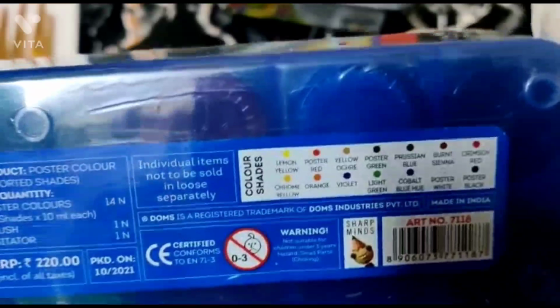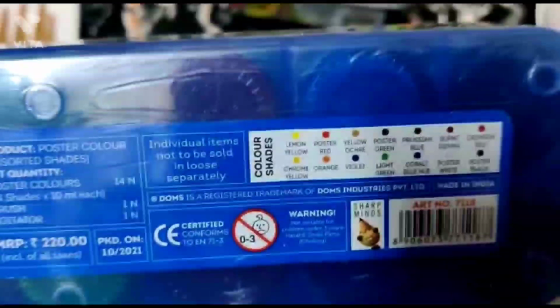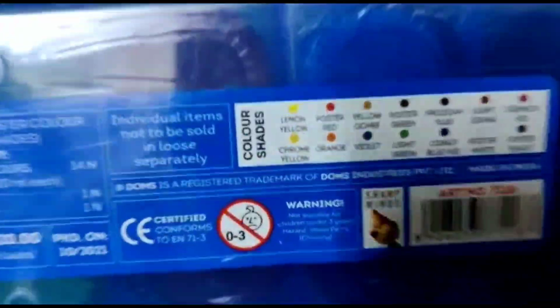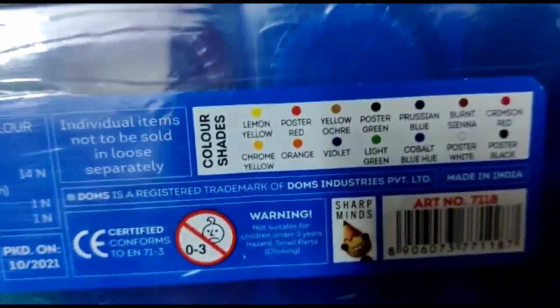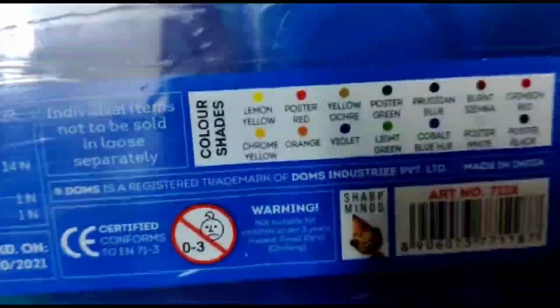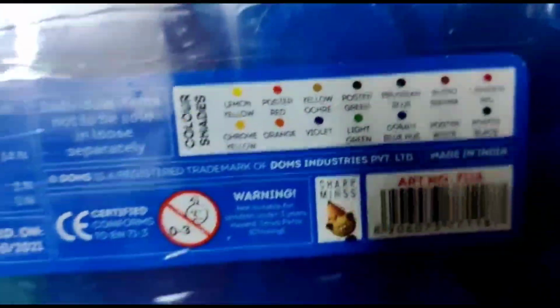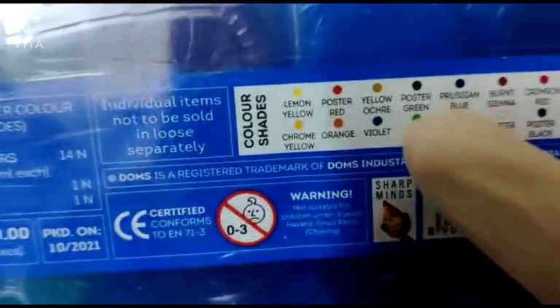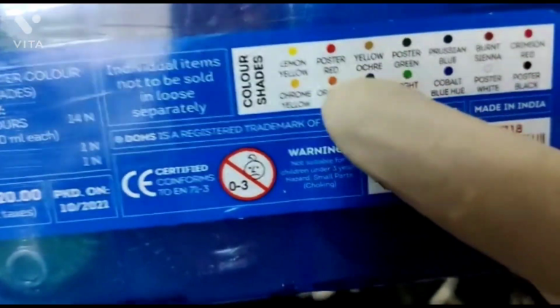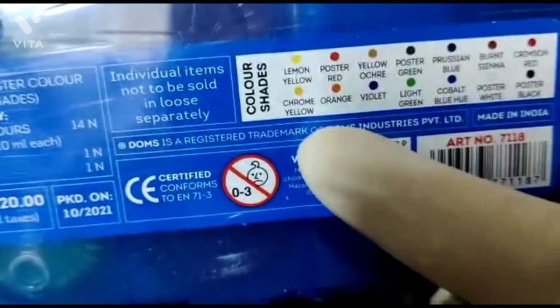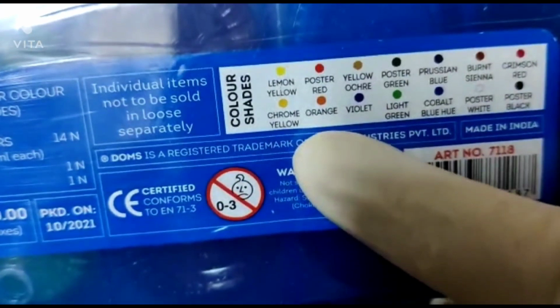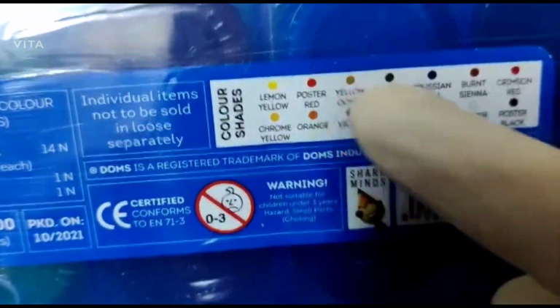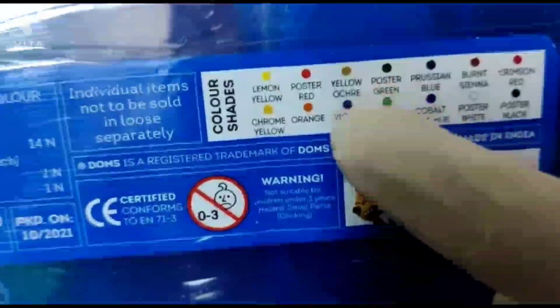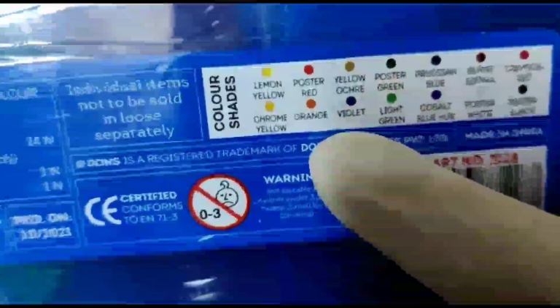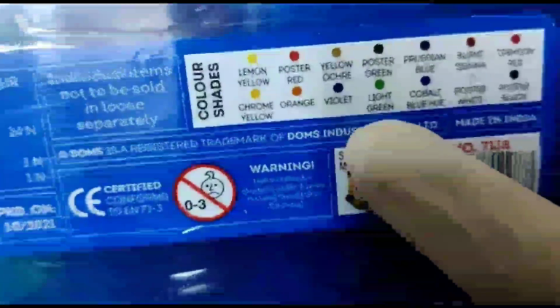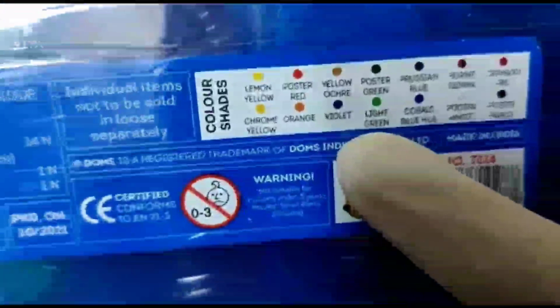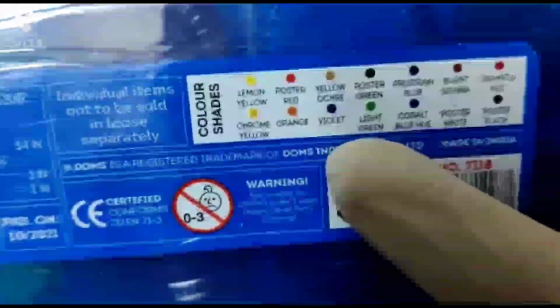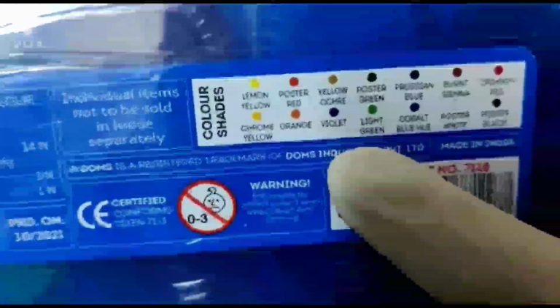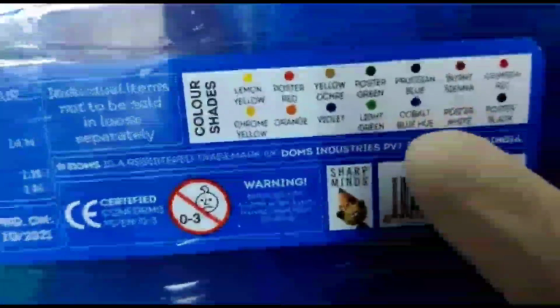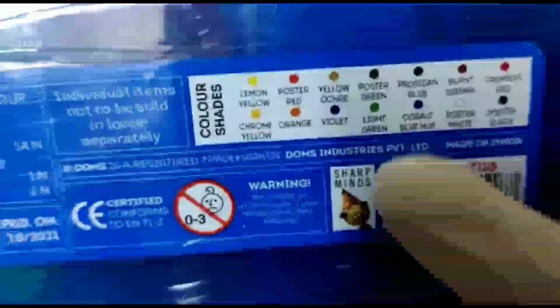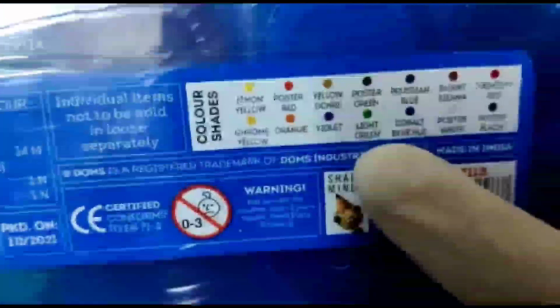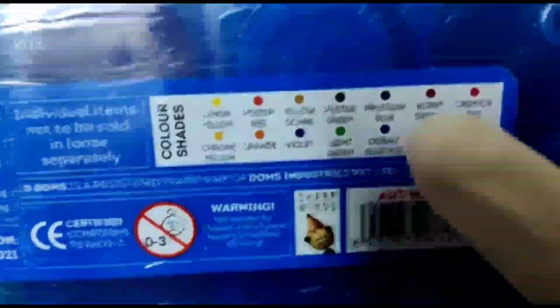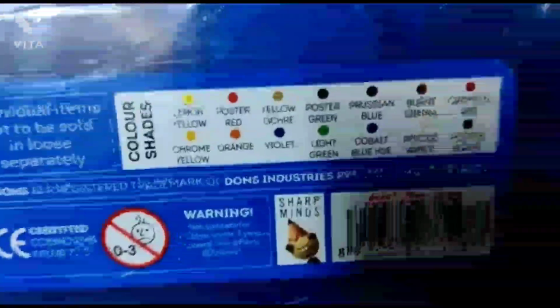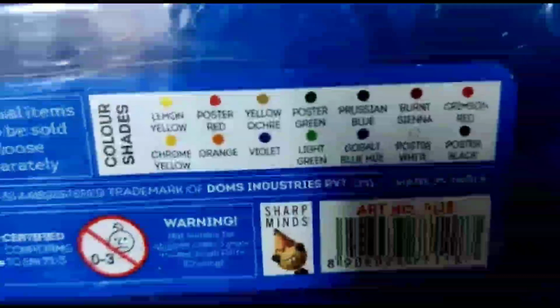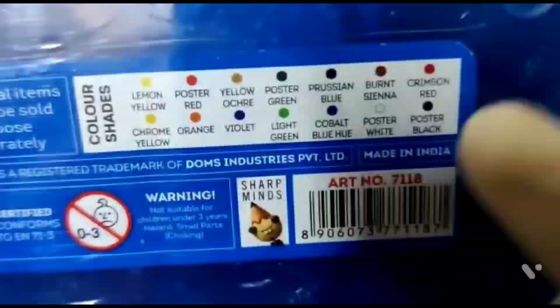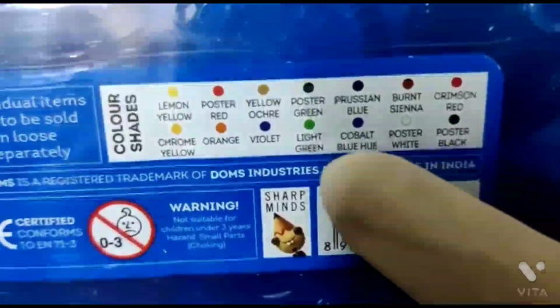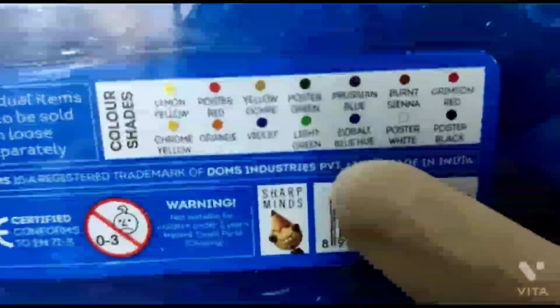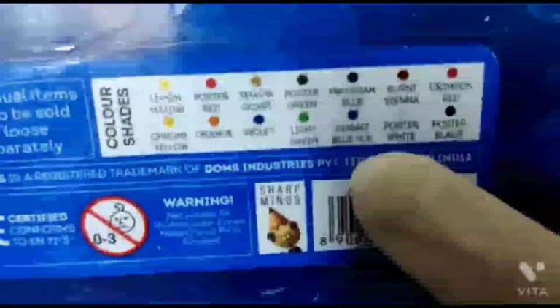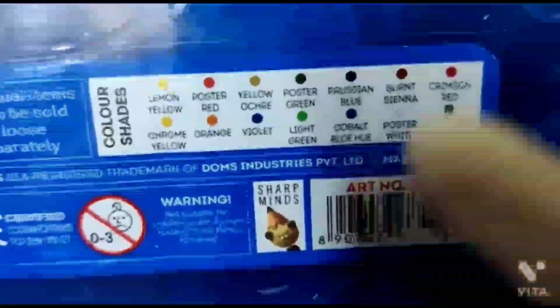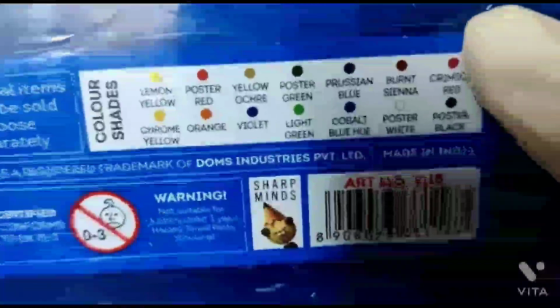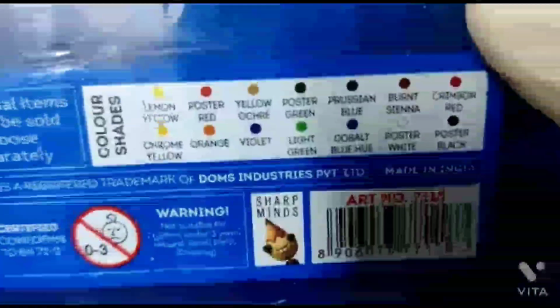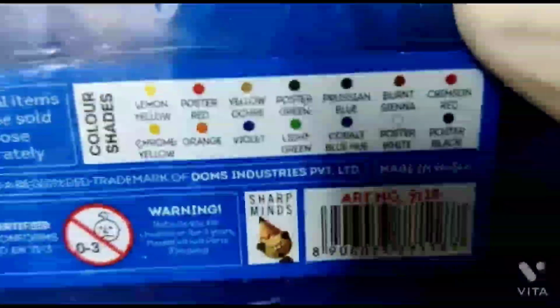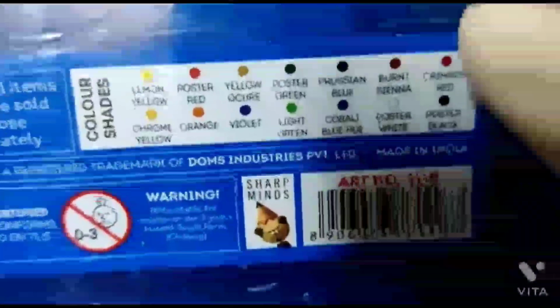Let me tell you the names of the shades: Lemon Yellow, Chrome Yellow, Poster Red, Orange, Yellow Ochre, Violet, Postal Green, Light Green, Prussian Blue, Cobalt Blue Hue, and Sienna.